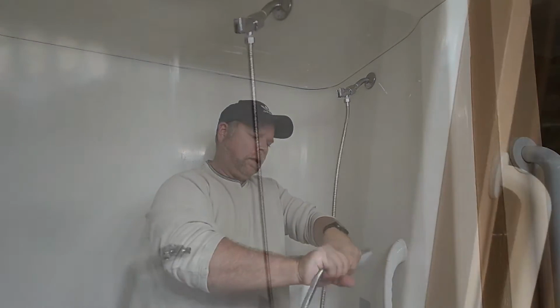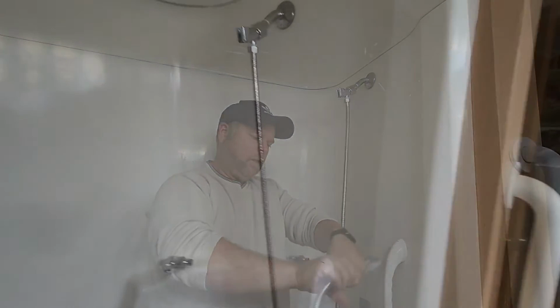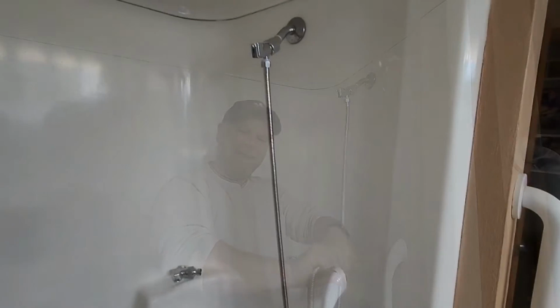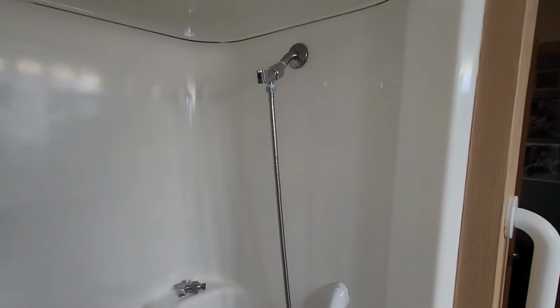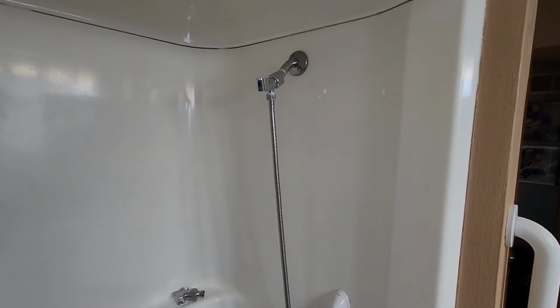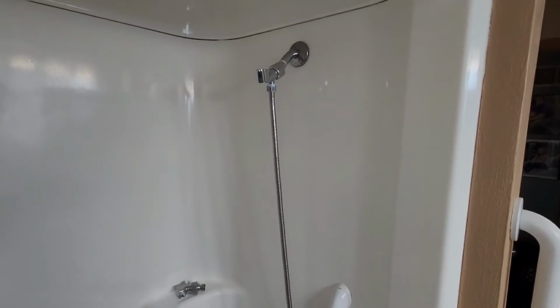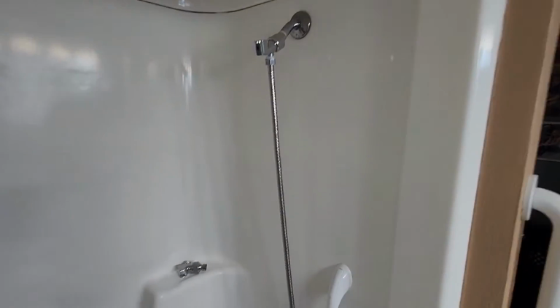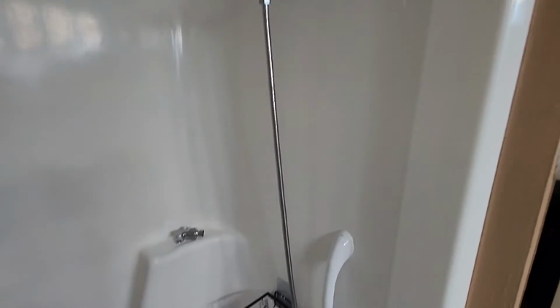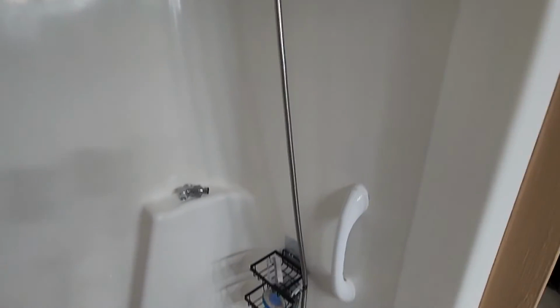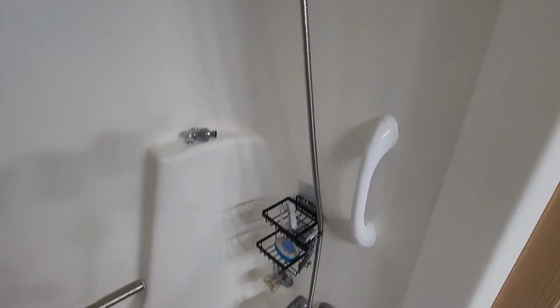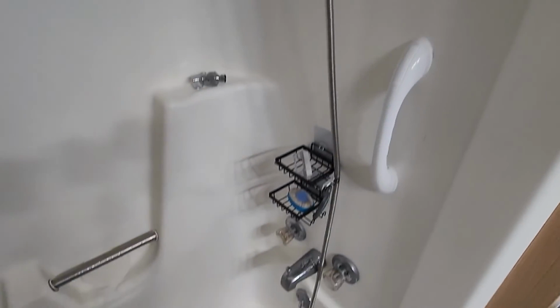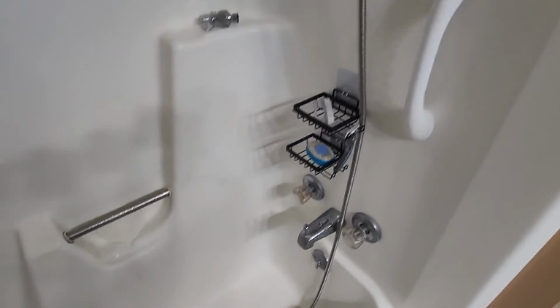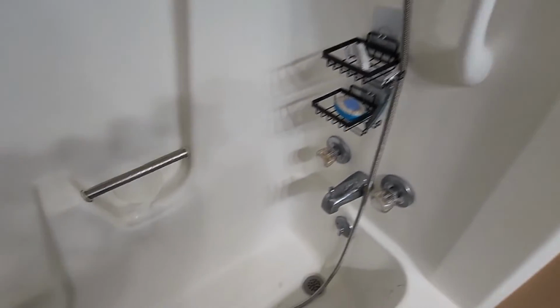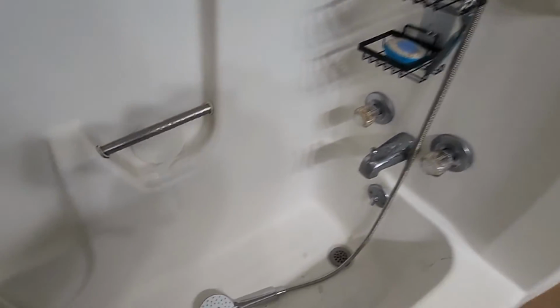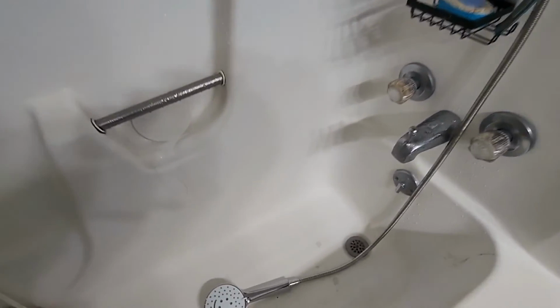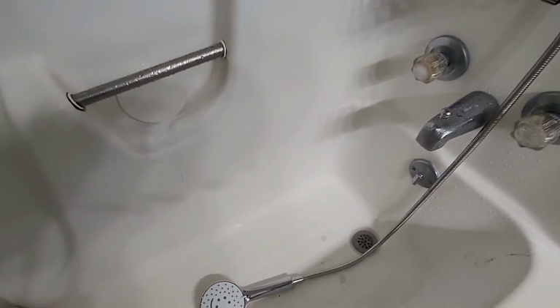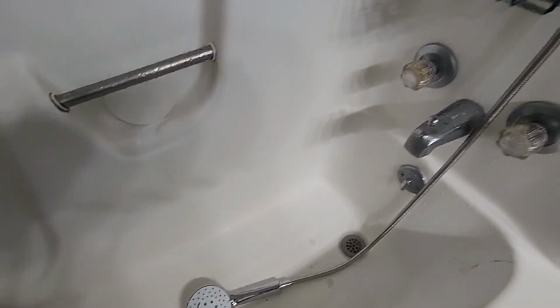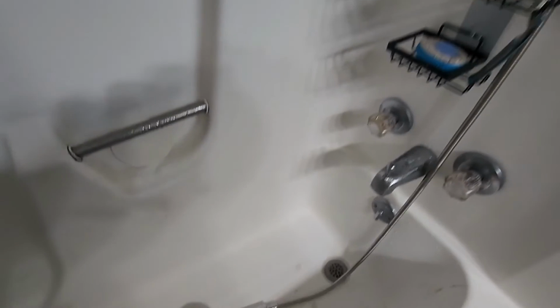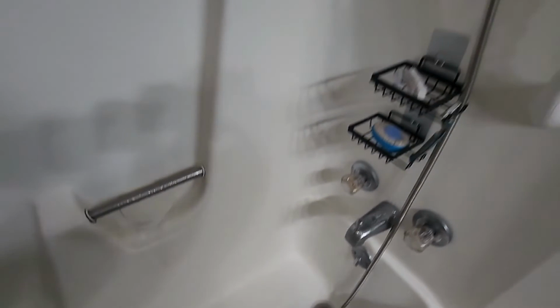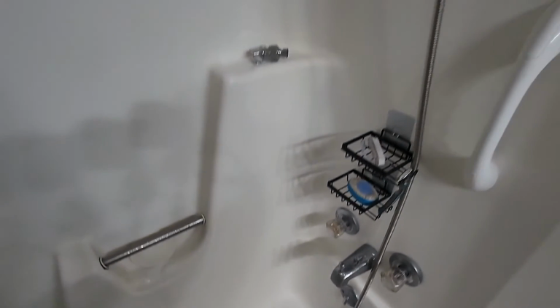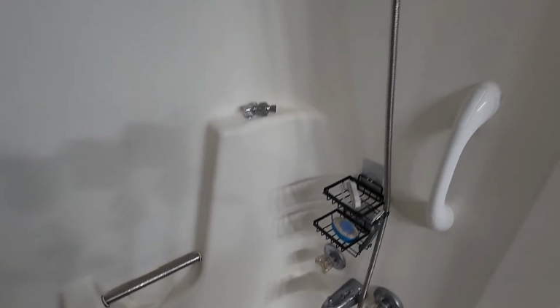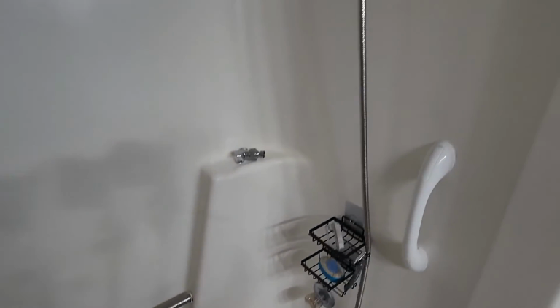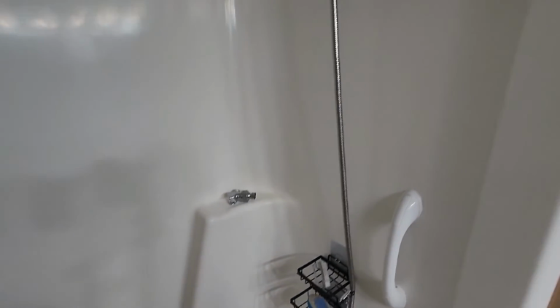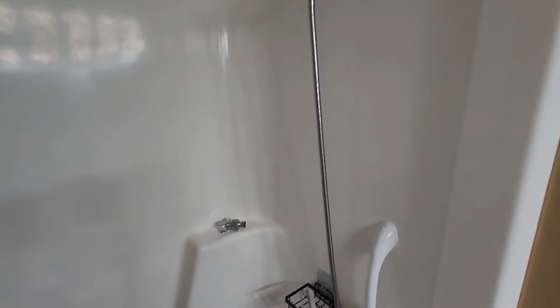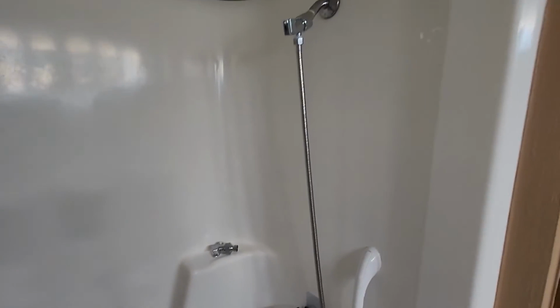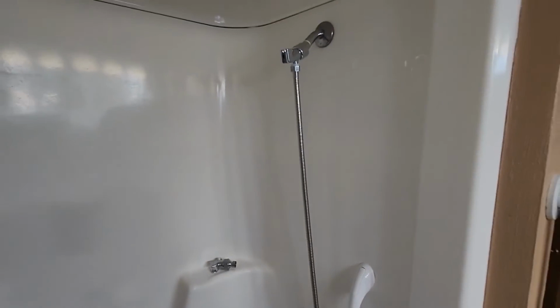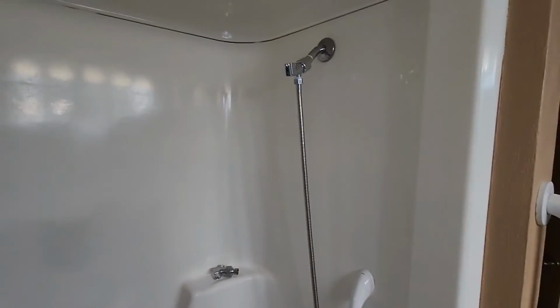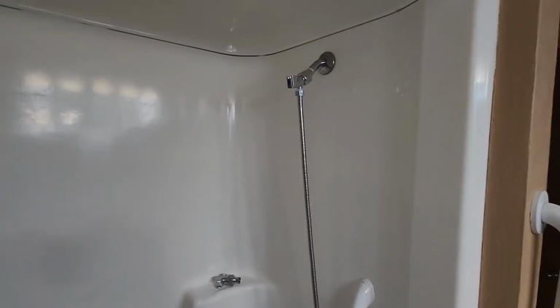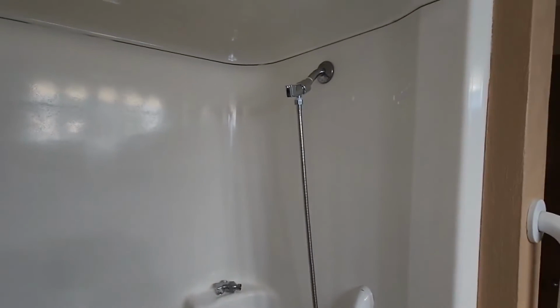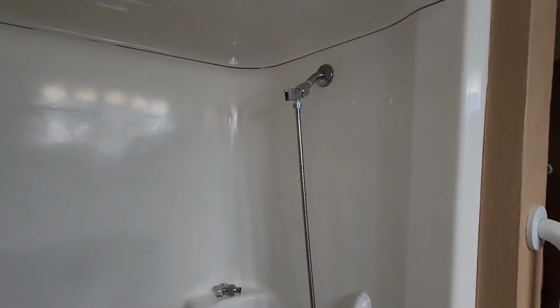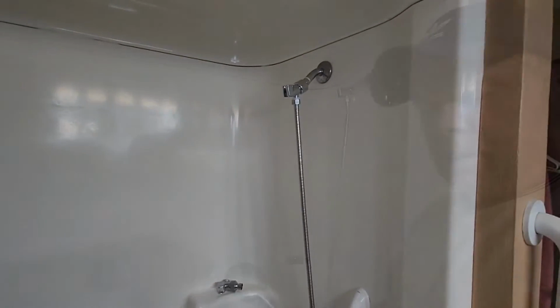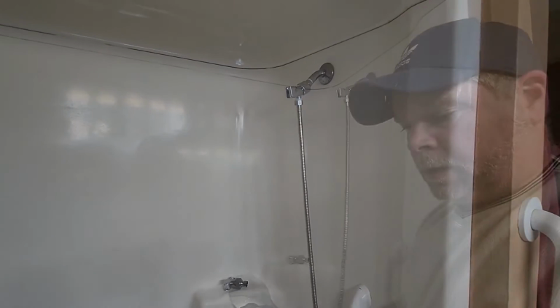Notice first the length of the hose — it goes all the way down into the tub. That is about 78–80 inches long. Plenty long.